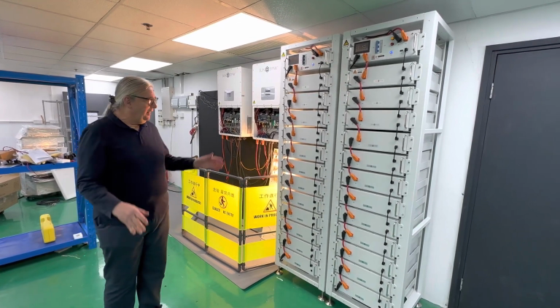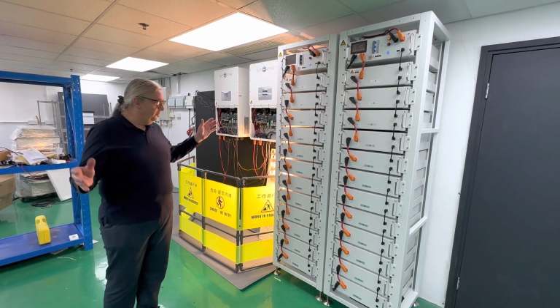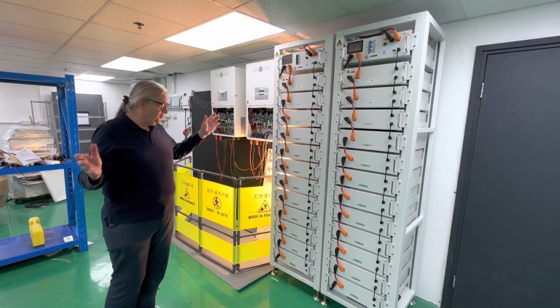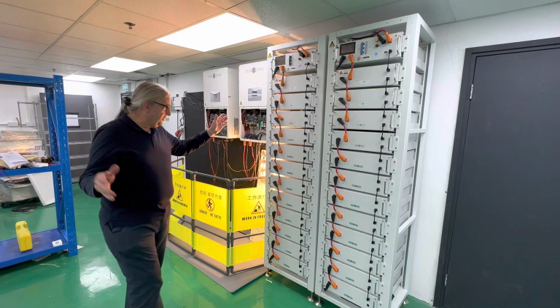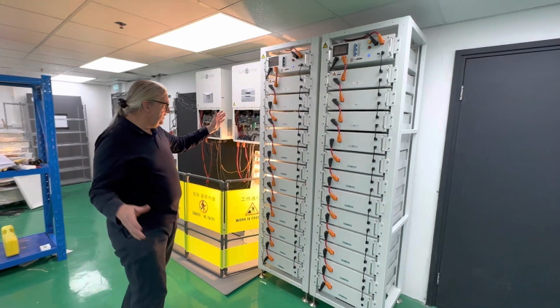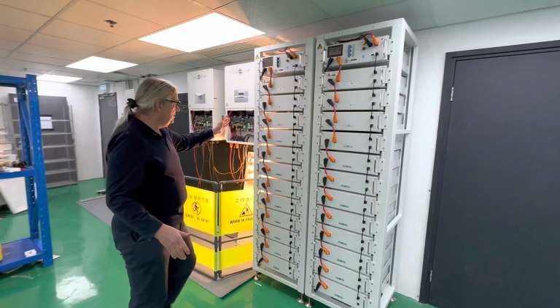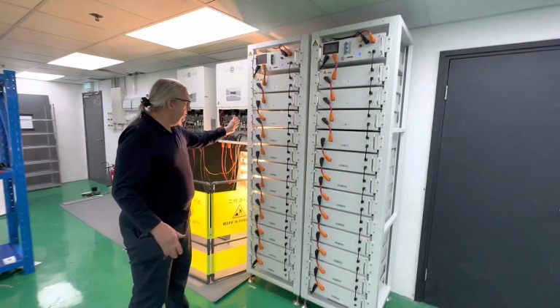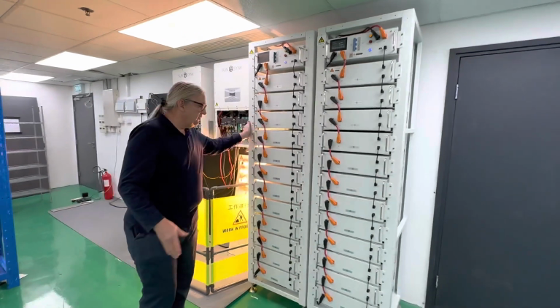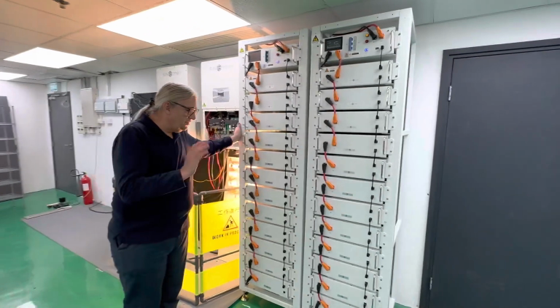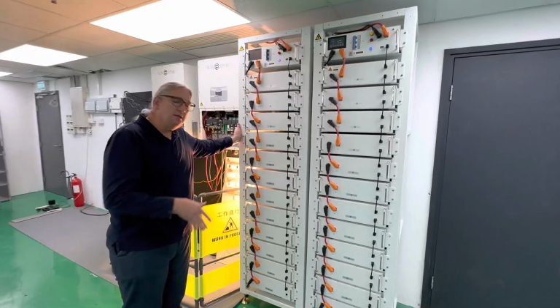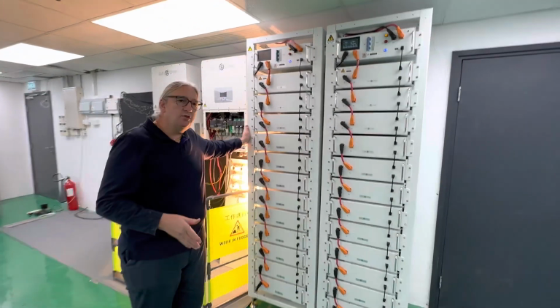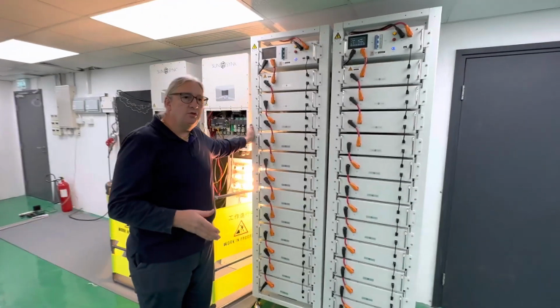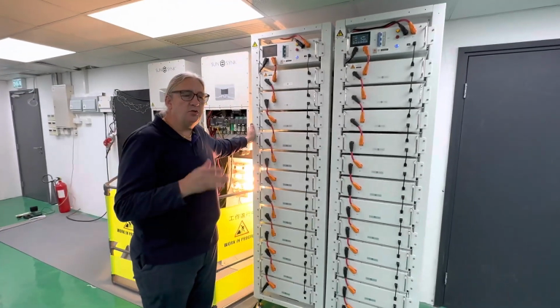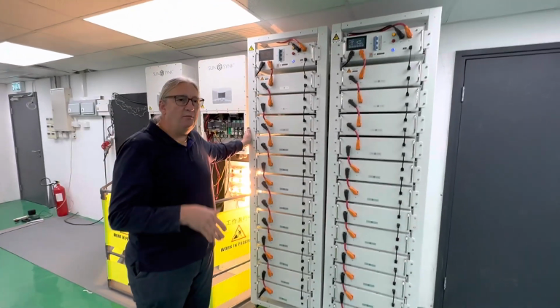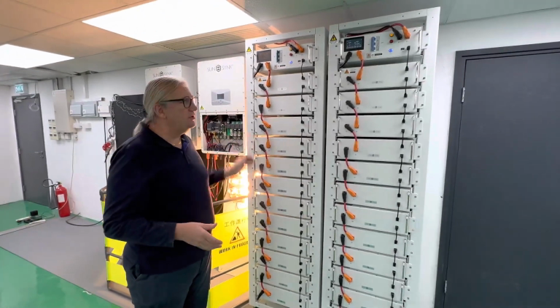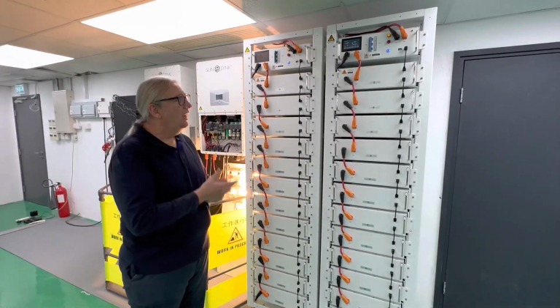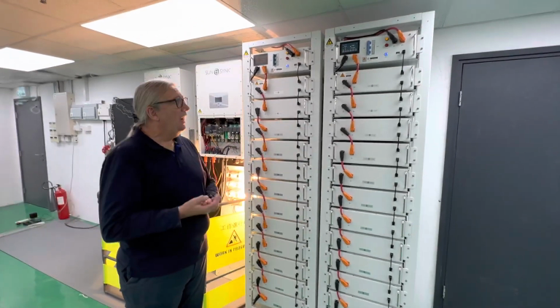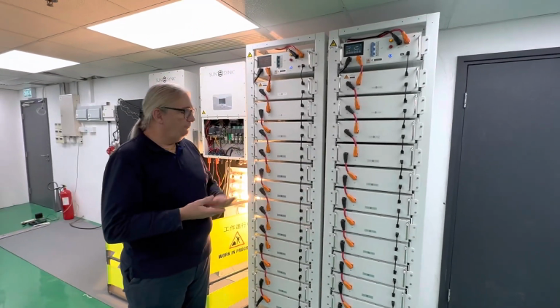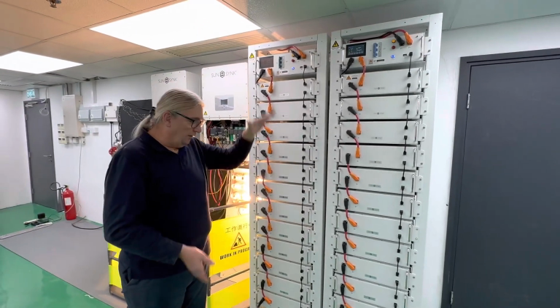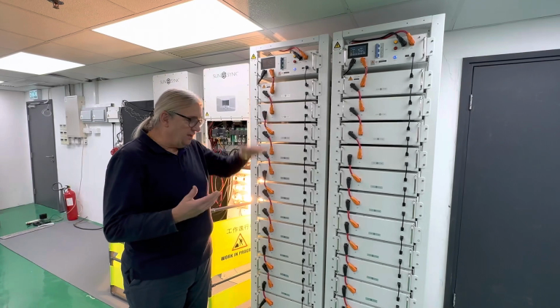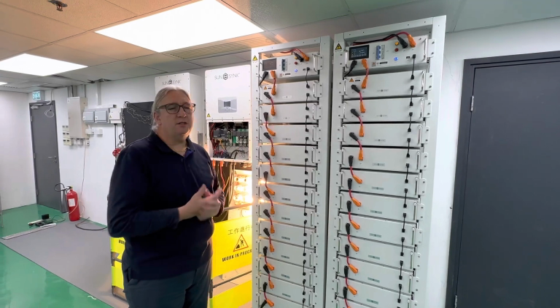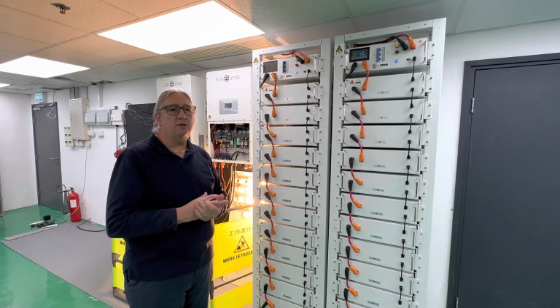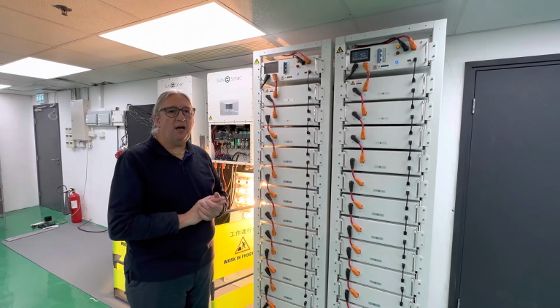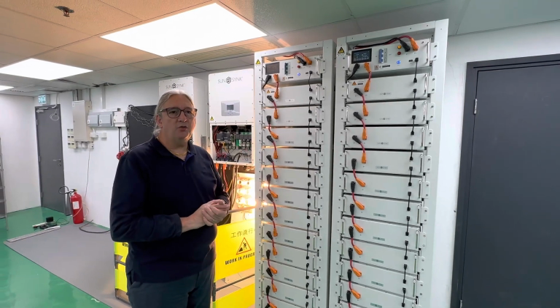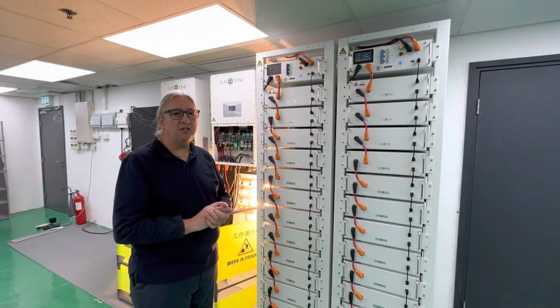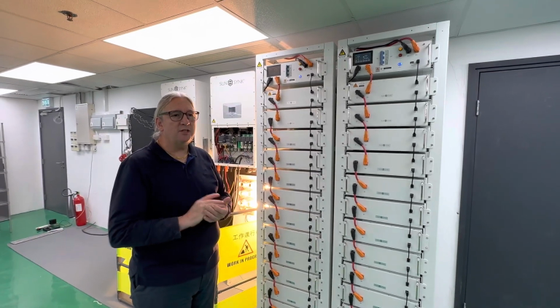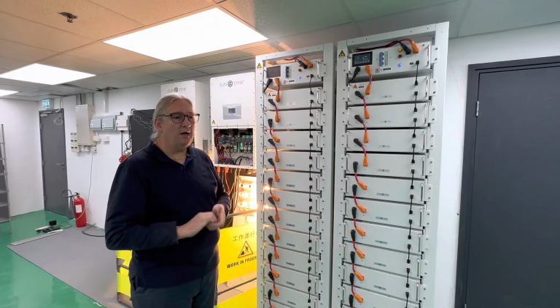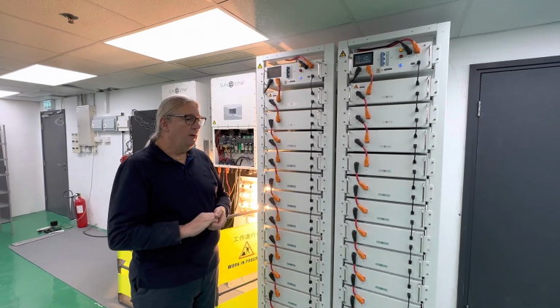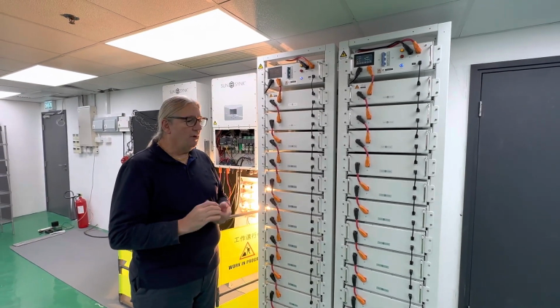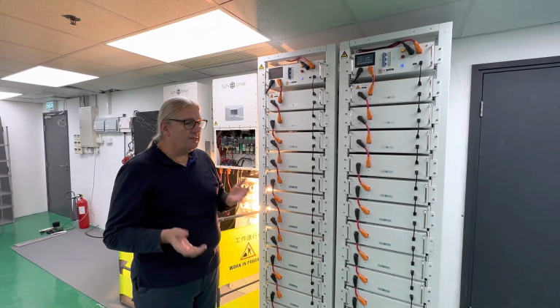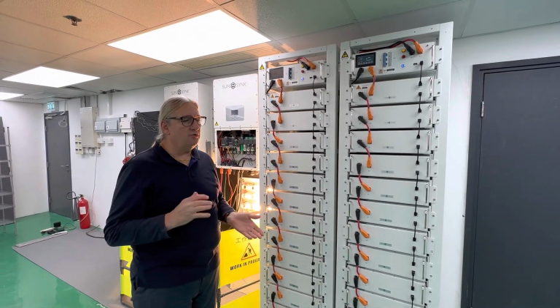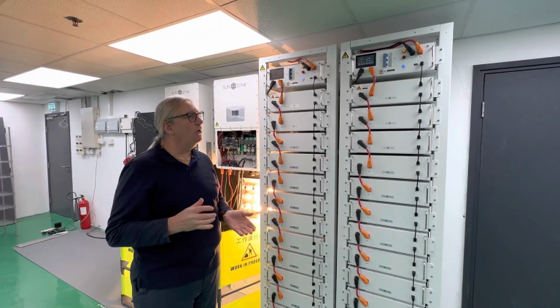We've got two batteries — this is our battery — two stacks of batteries, two stacks of 12 batteries, all in series, so it's high voltage, giving us roughly 600 volts.